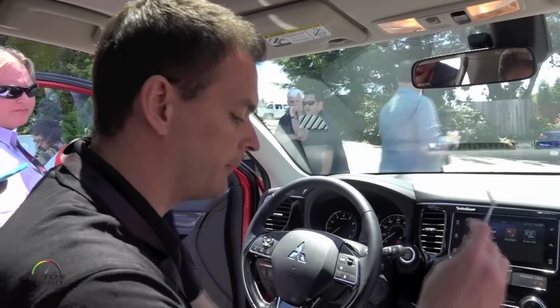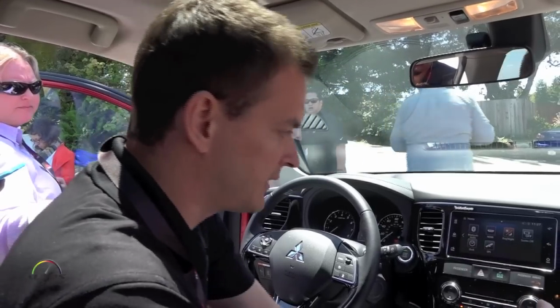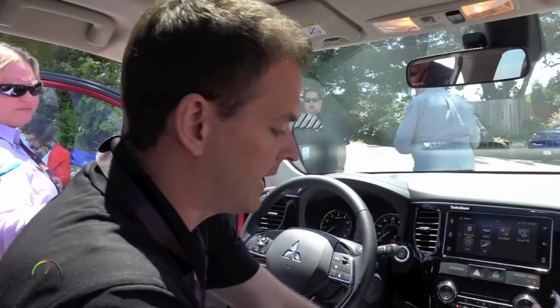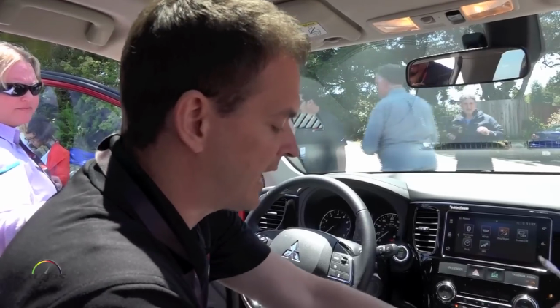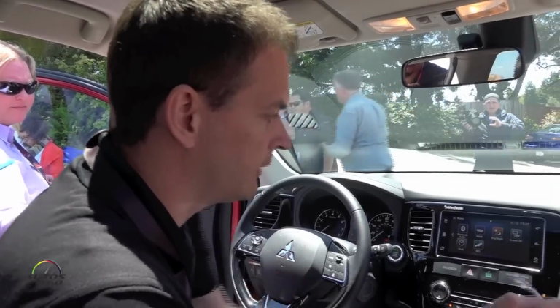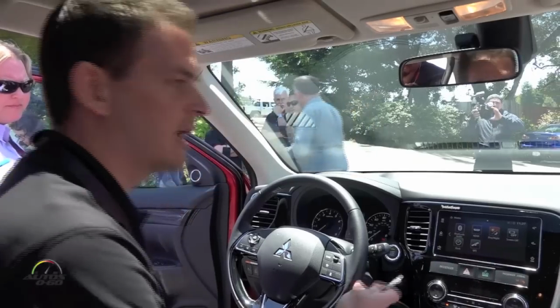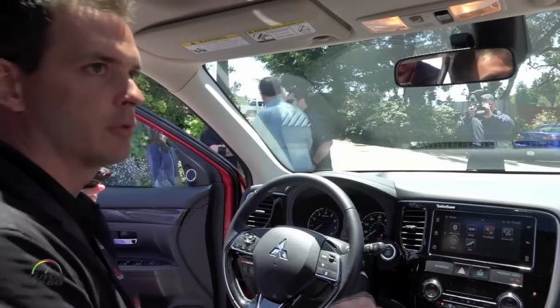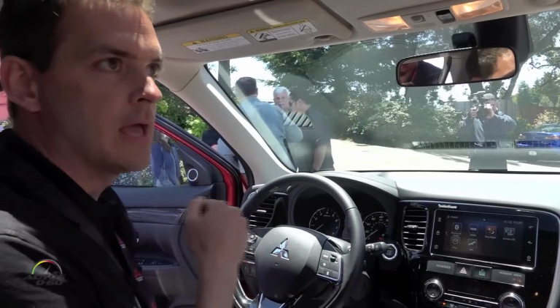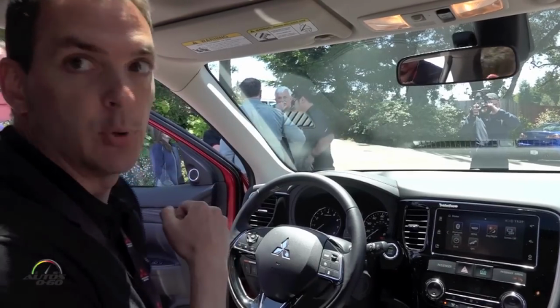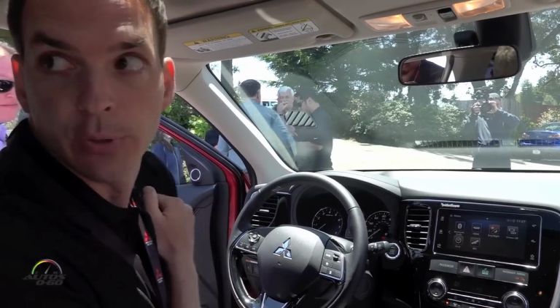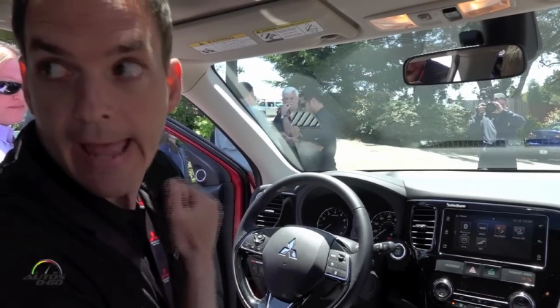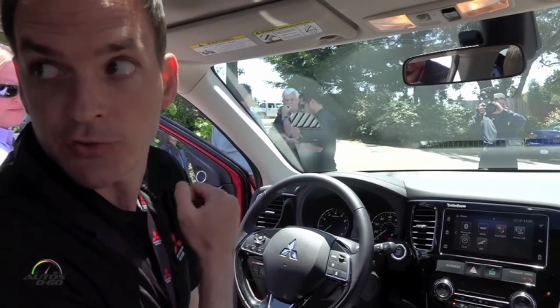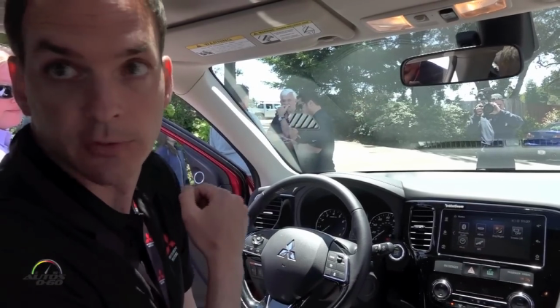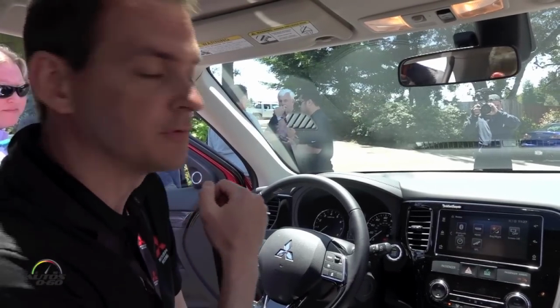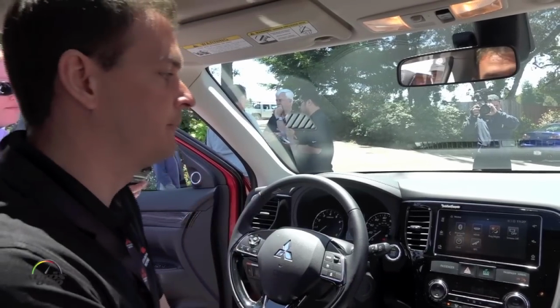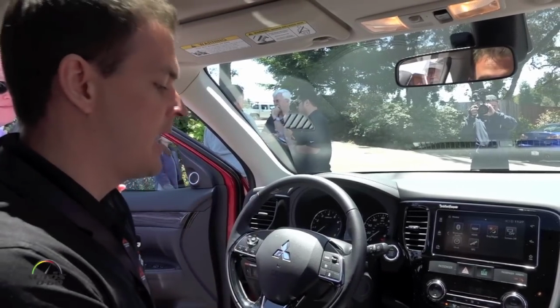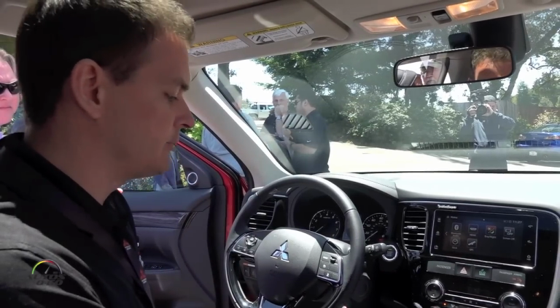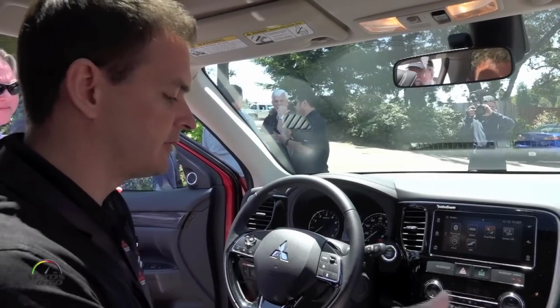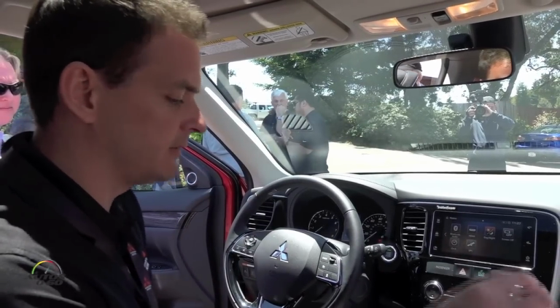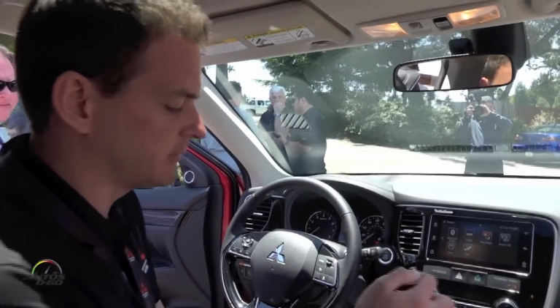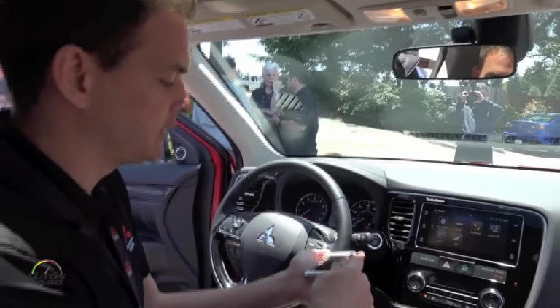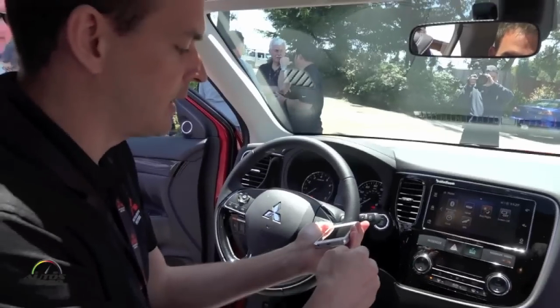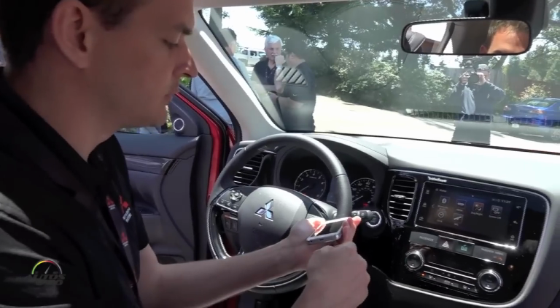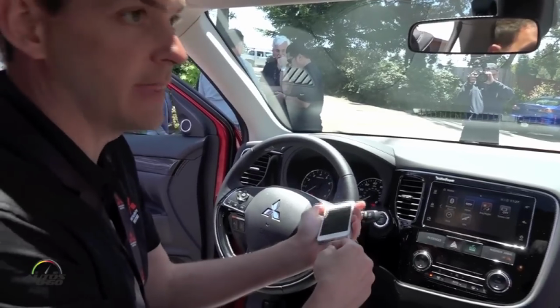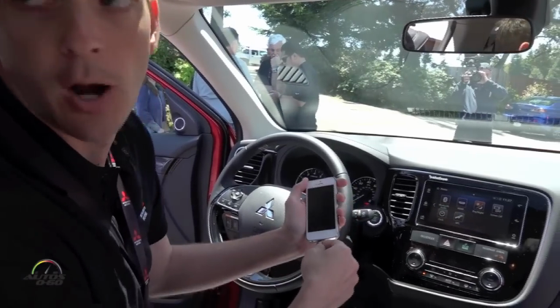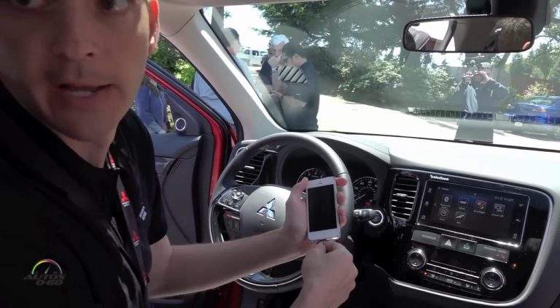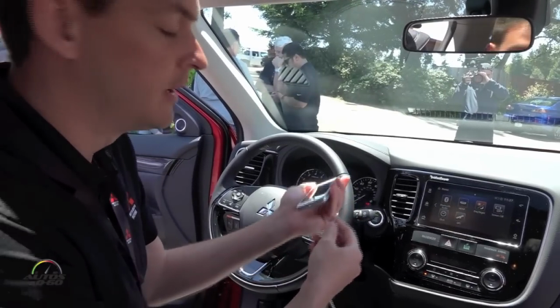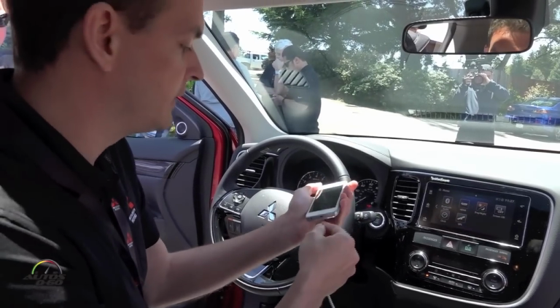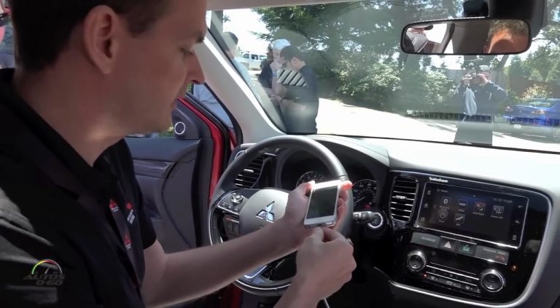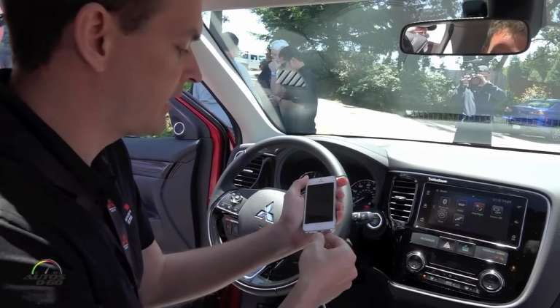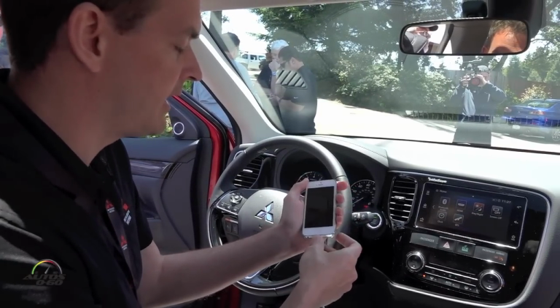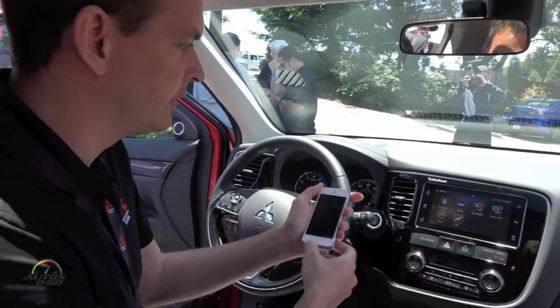The interesting thing this system has is it includes both Apple CarPlay and Android Auto. It's a dual system, and for sake of convenience I'm going to show you the Apple CarPlay right now since I also have an Apple phone.